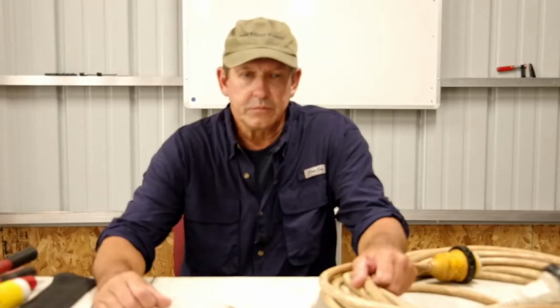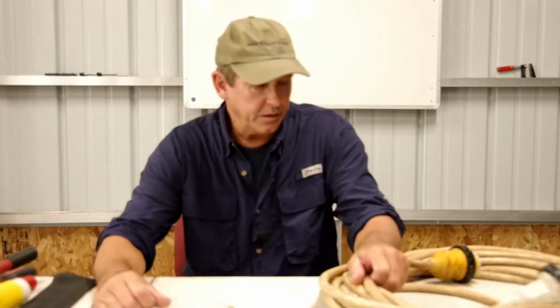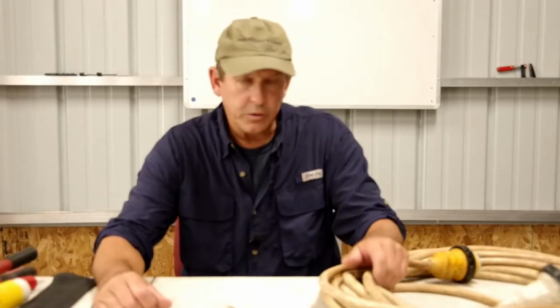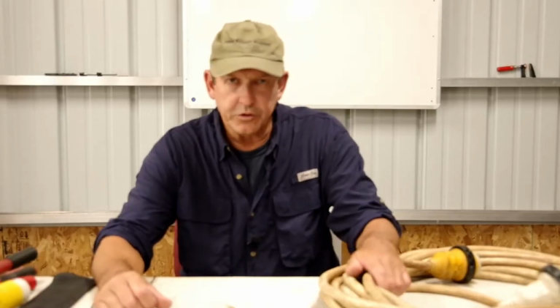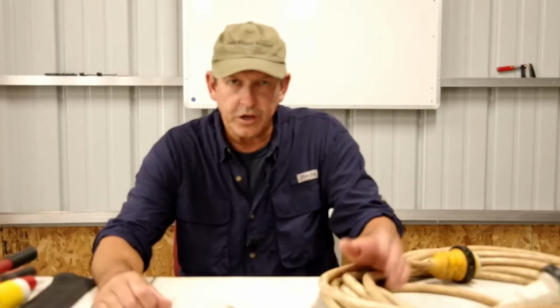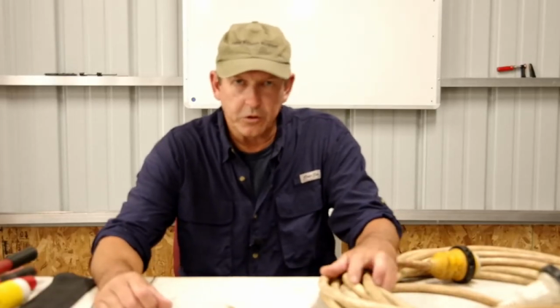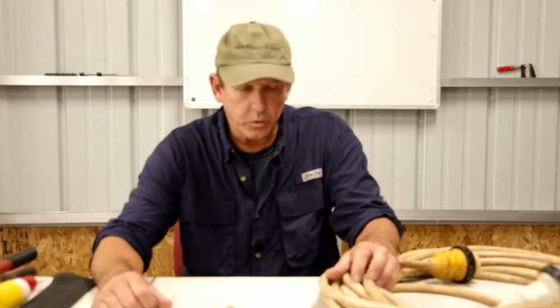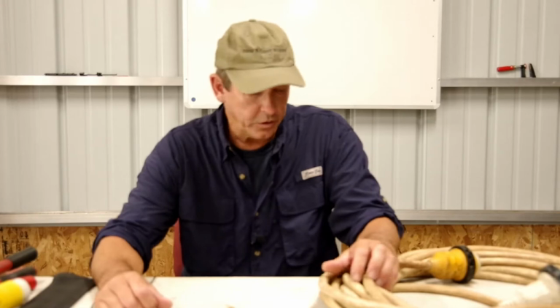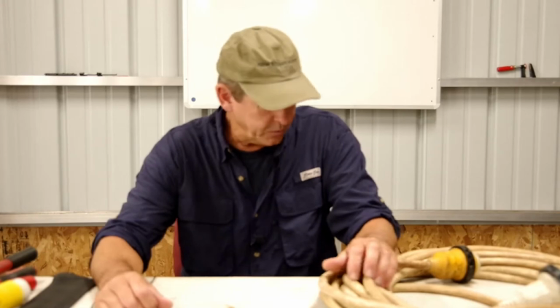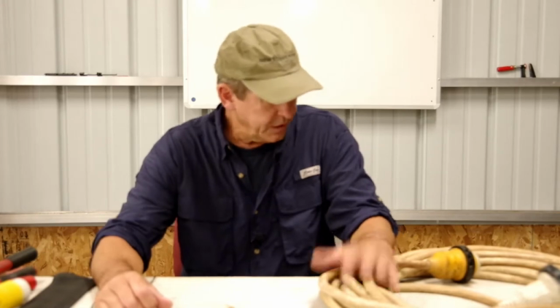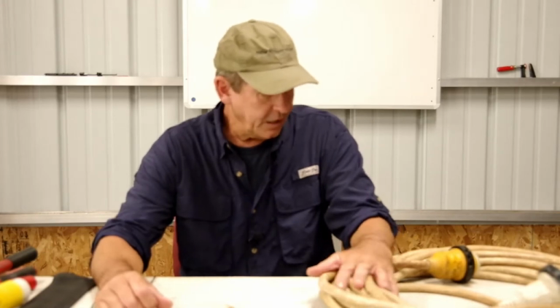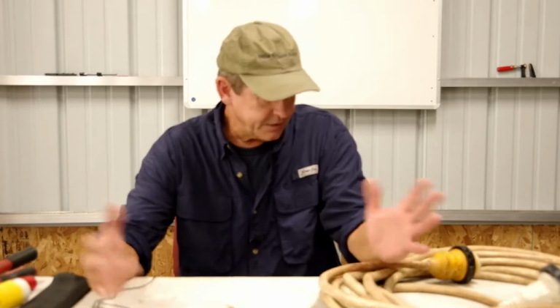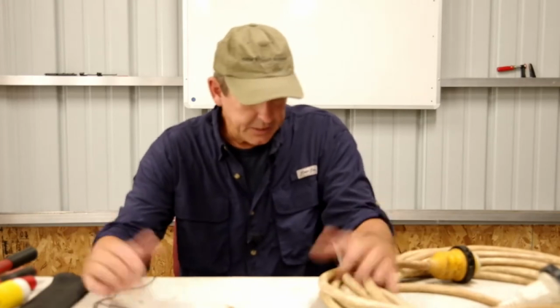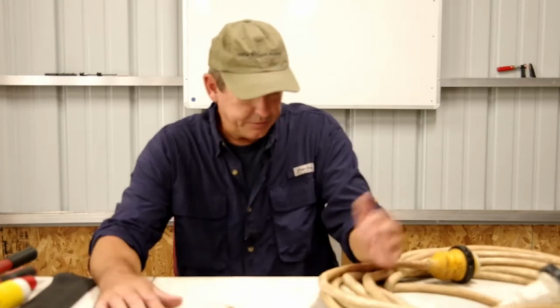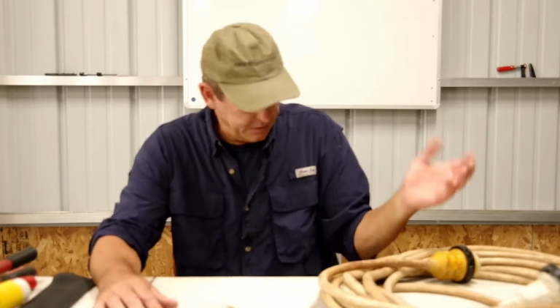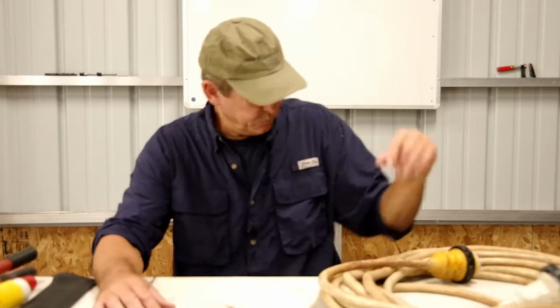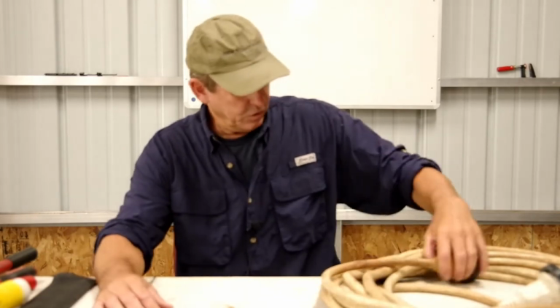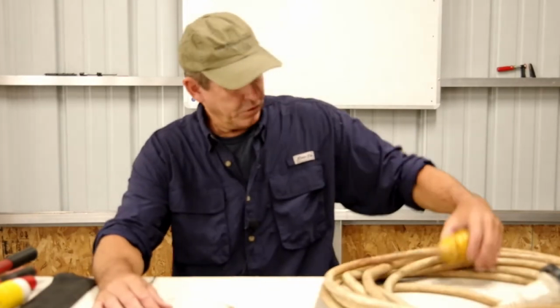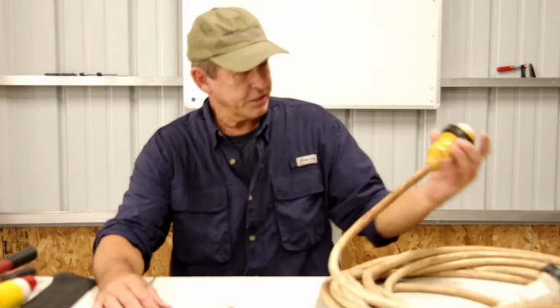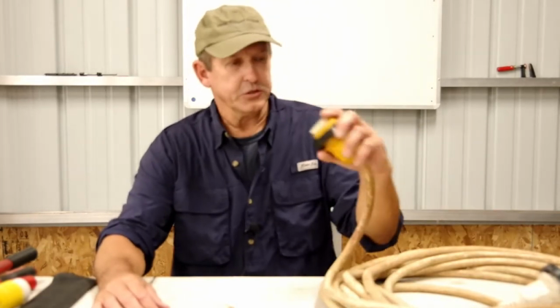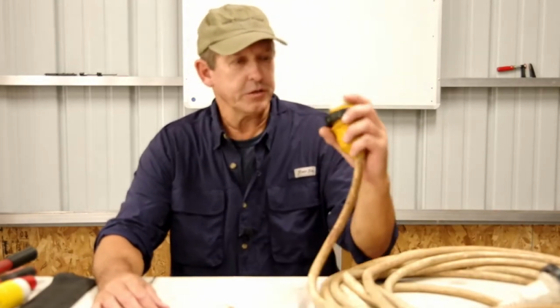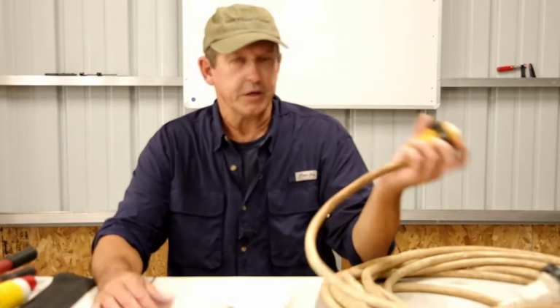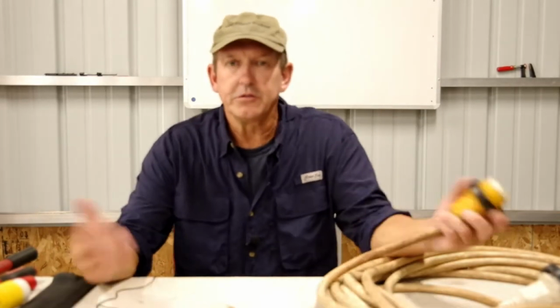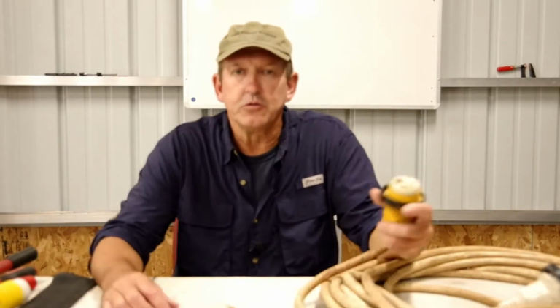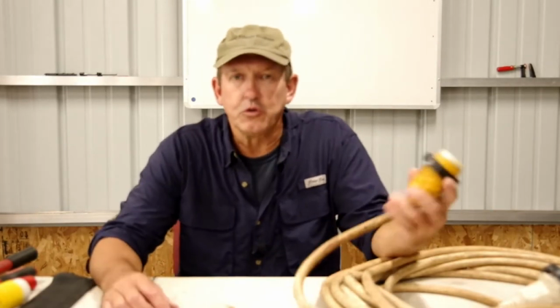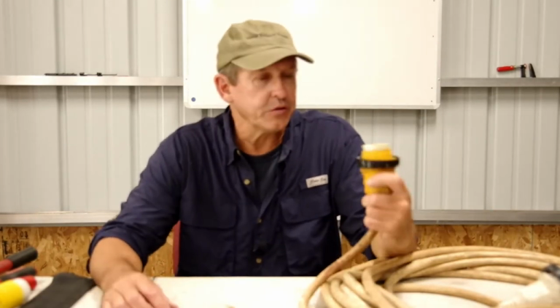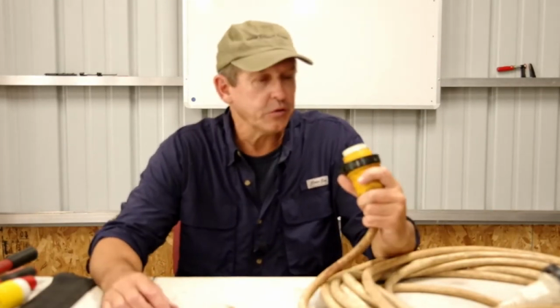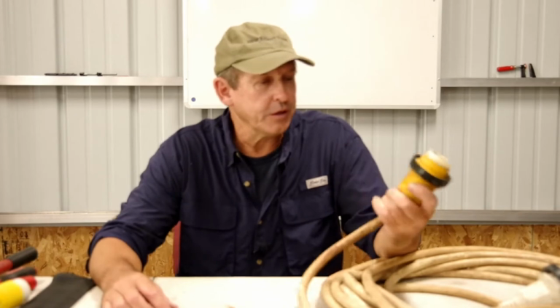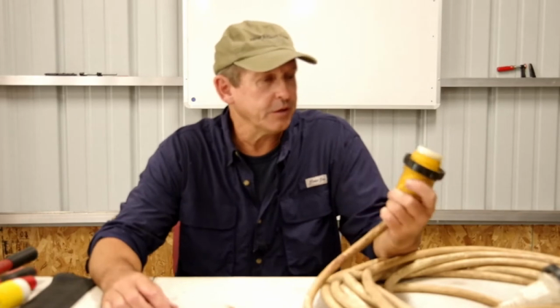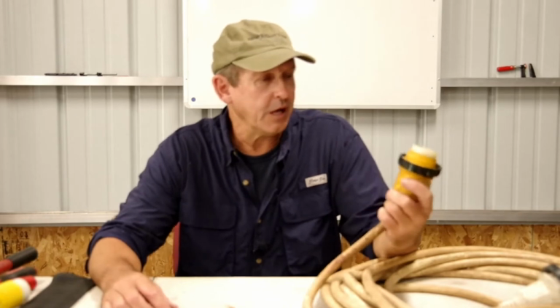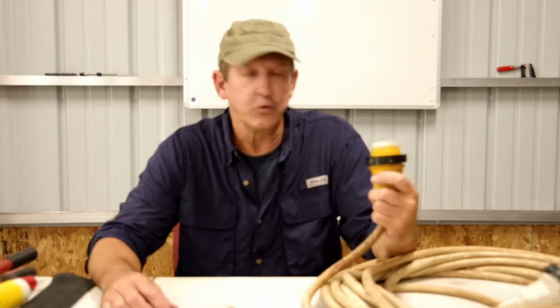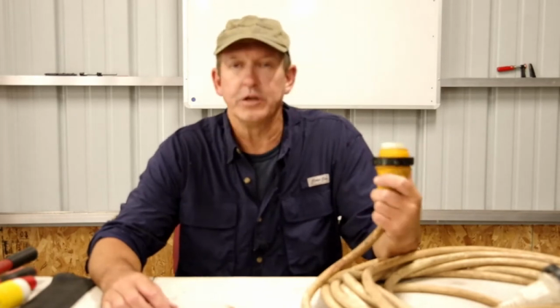Welcome to the shop. We're working on a boat today. I've got a little project to do, and I thought I'd turn this into a little how-to video.